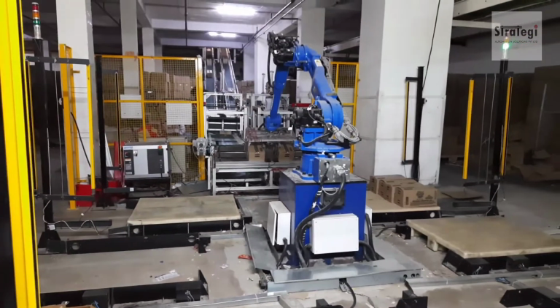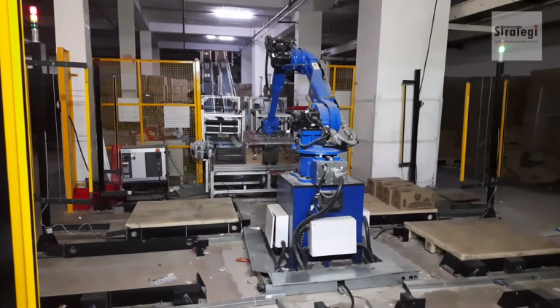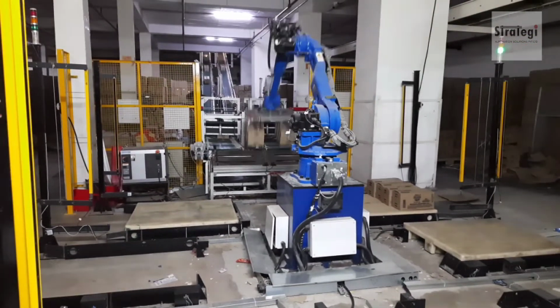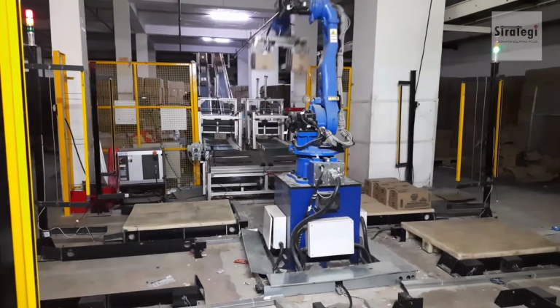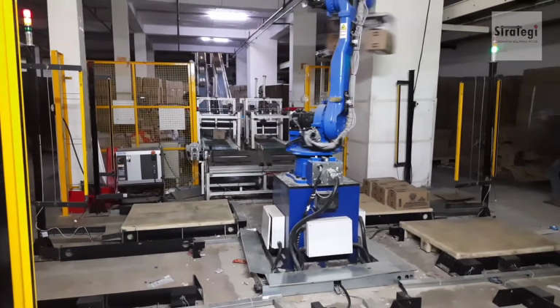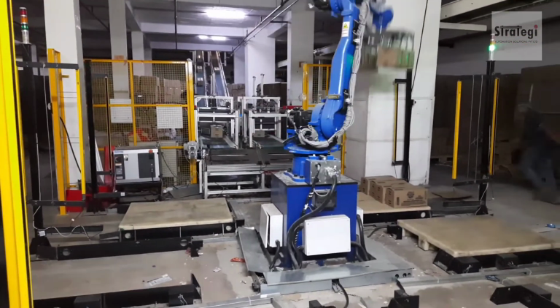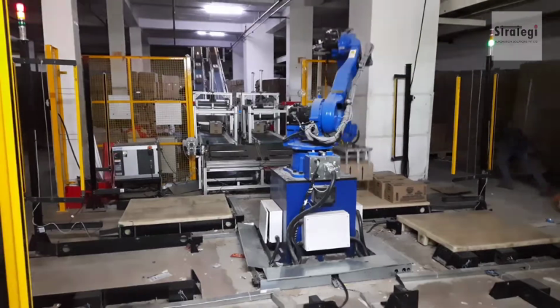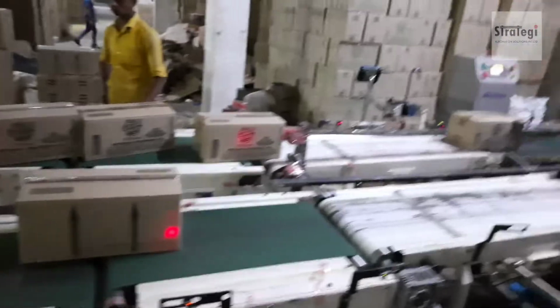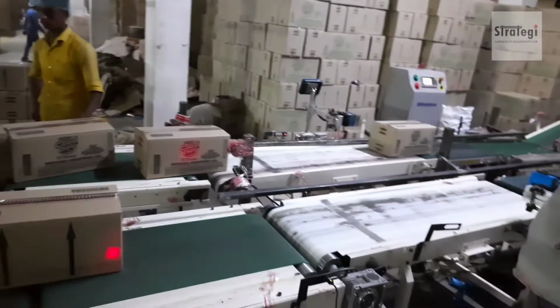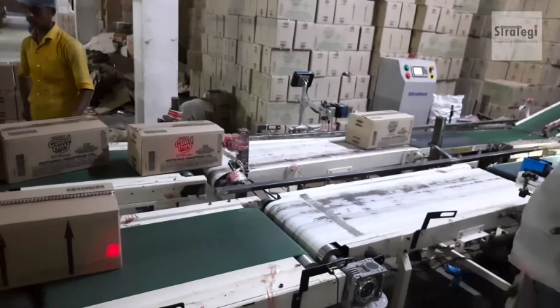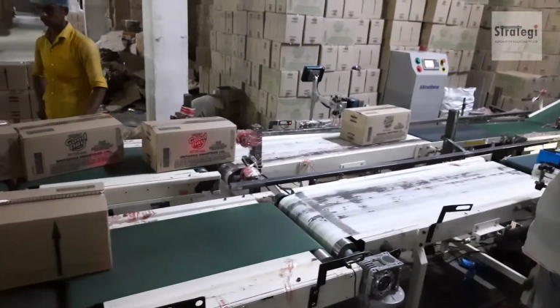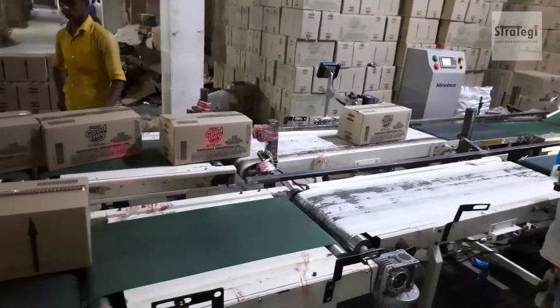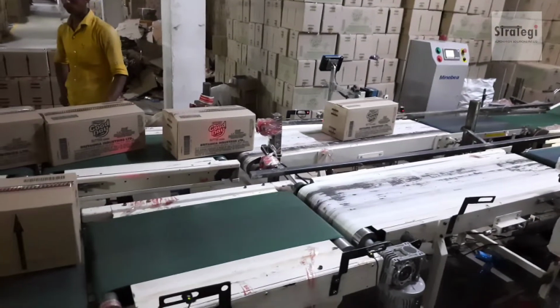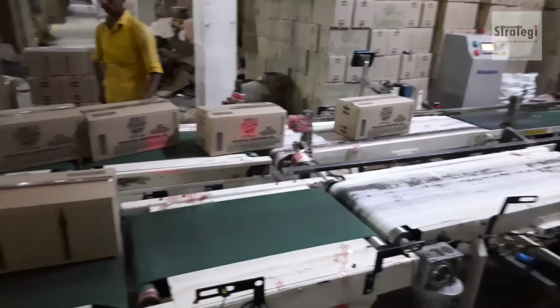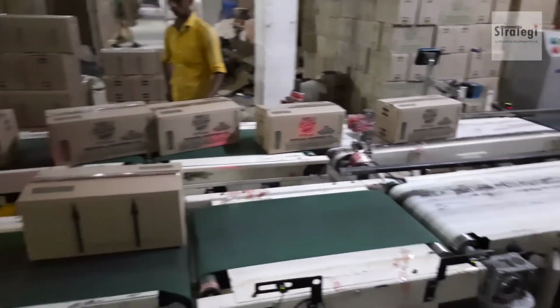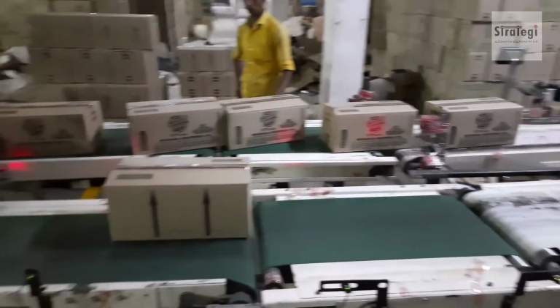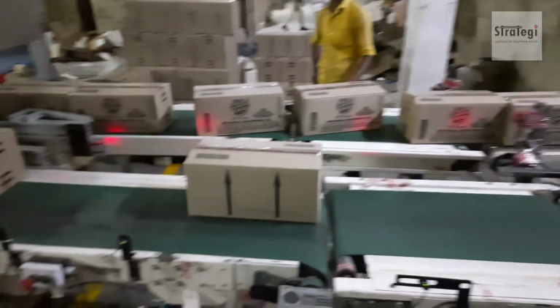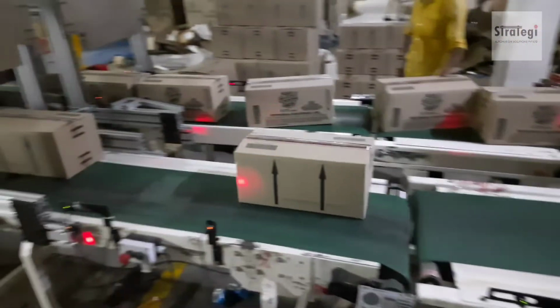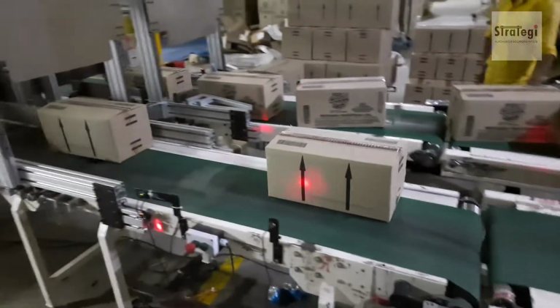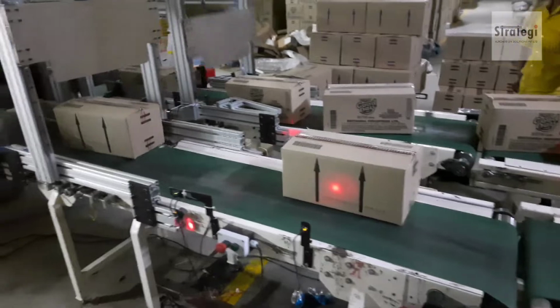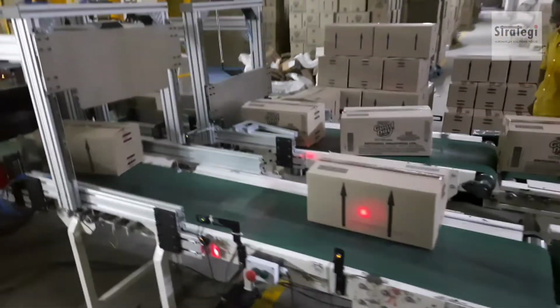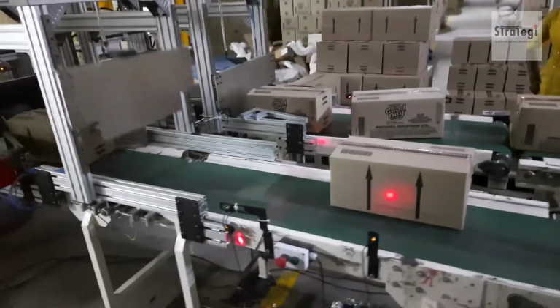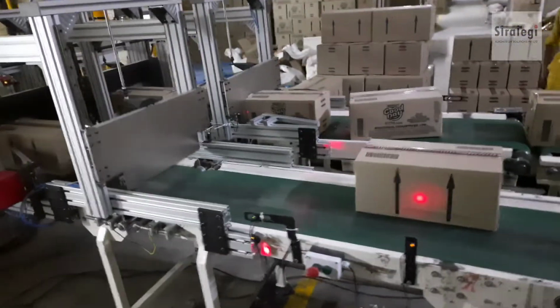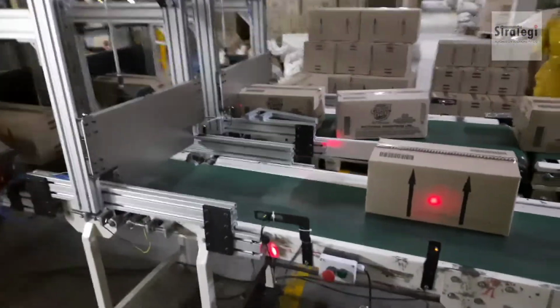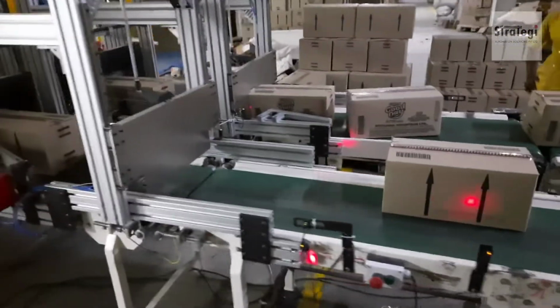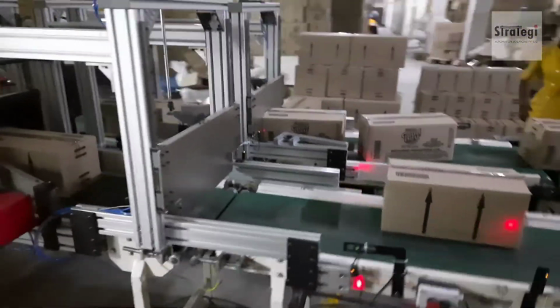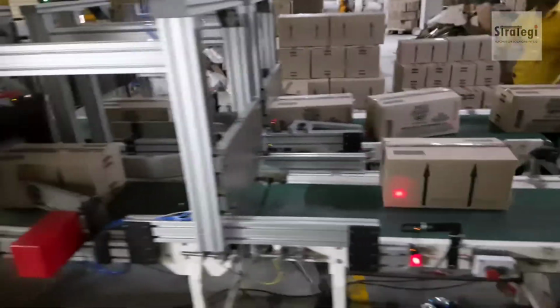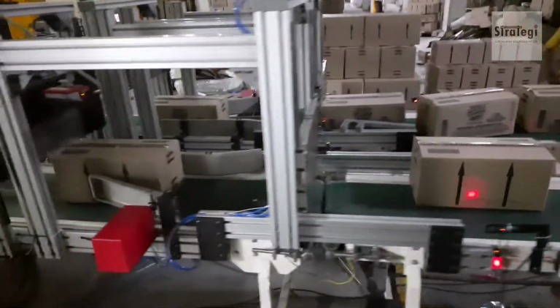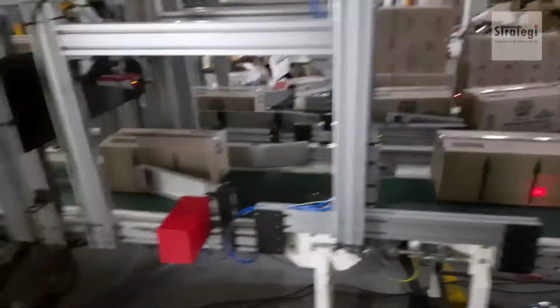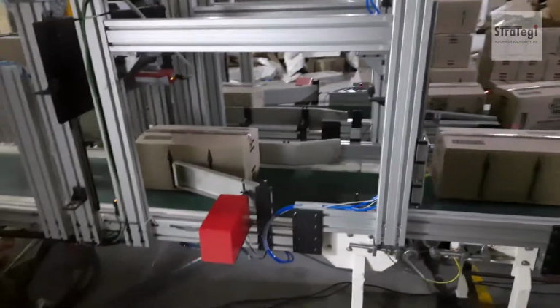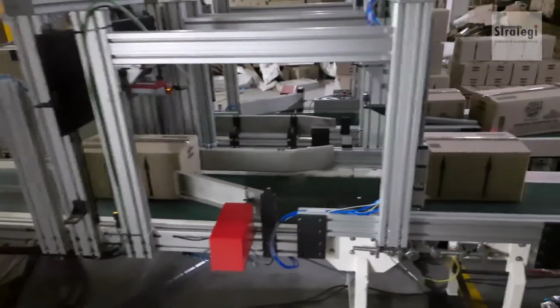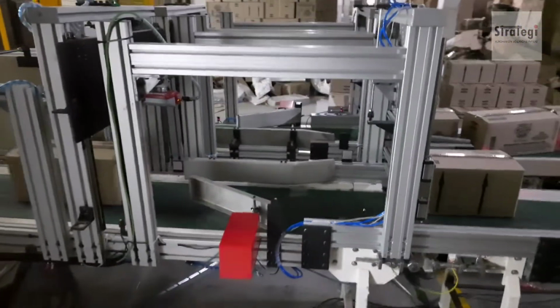The cell is fully configurable to handle boxes of different sizes and weights. Setup times are minimal thanks to innovative design. The matrix formation on the pallet is customizable from the operator panel.